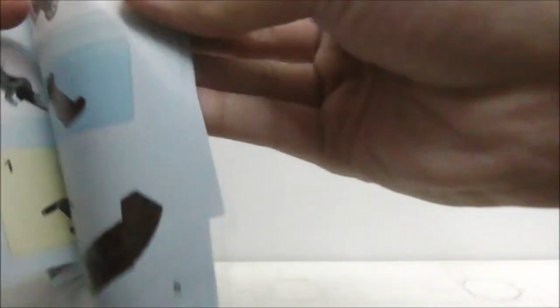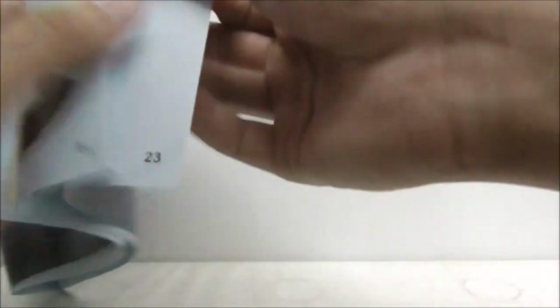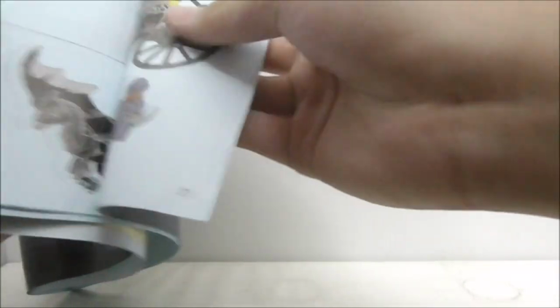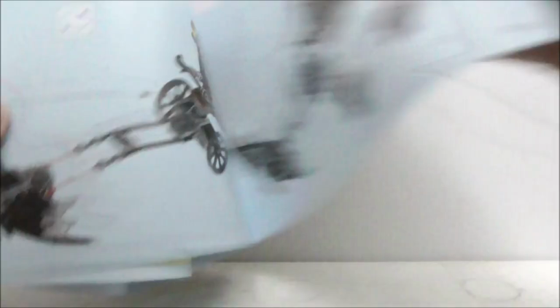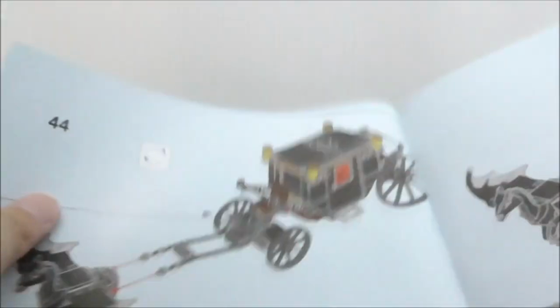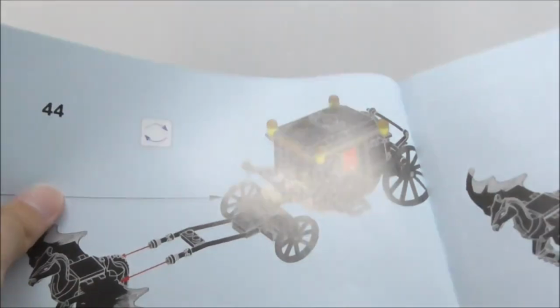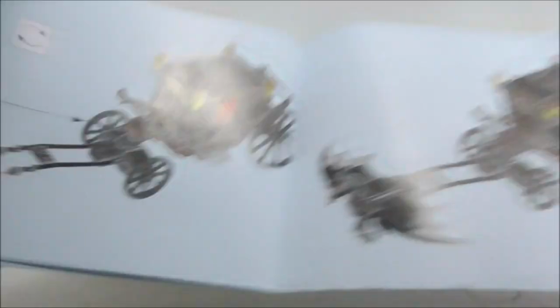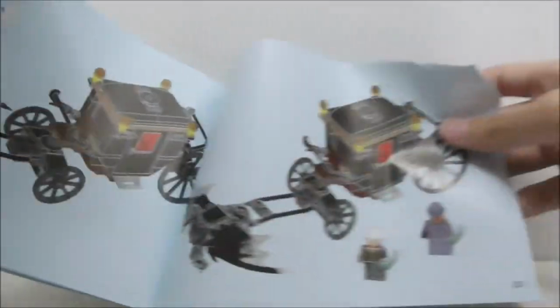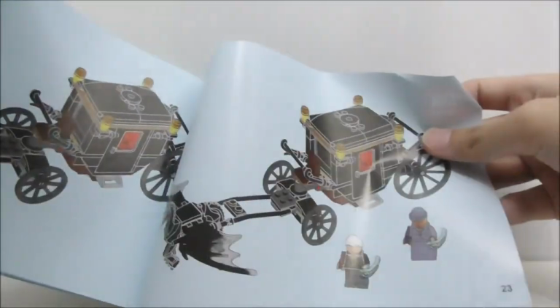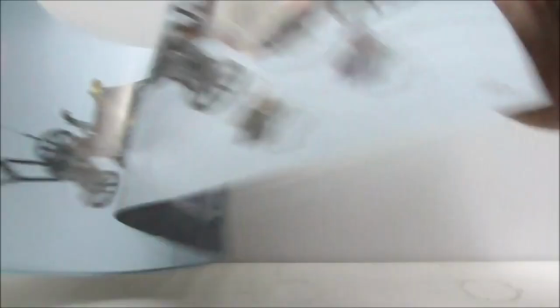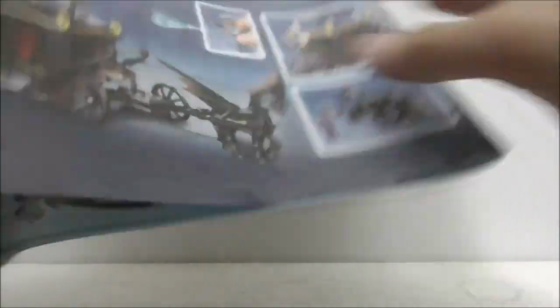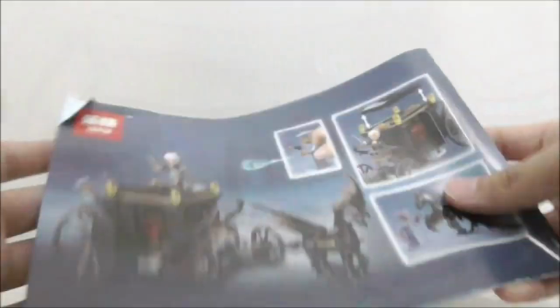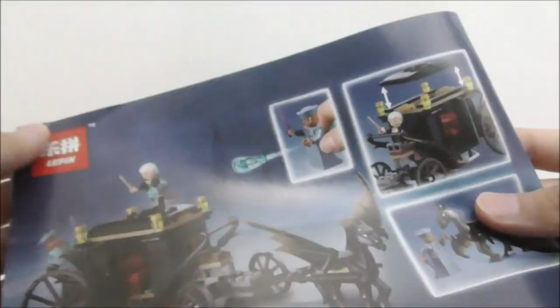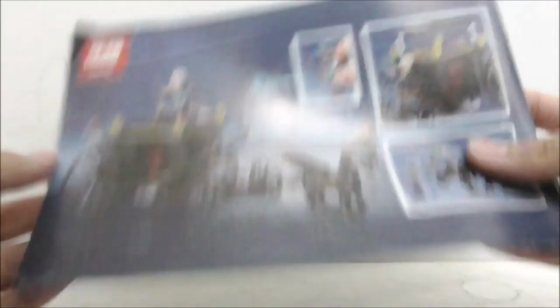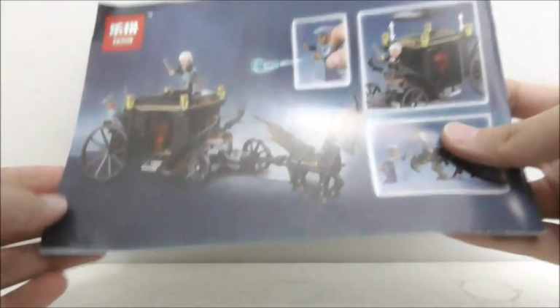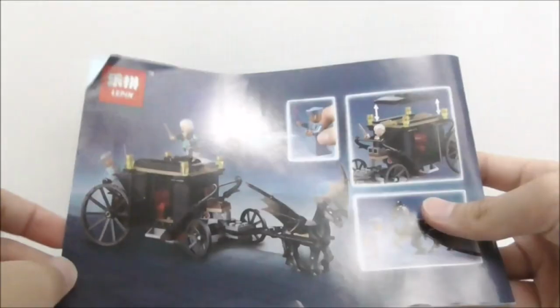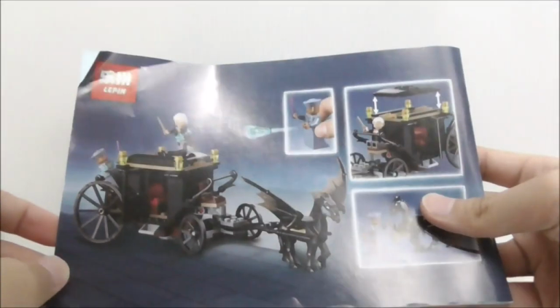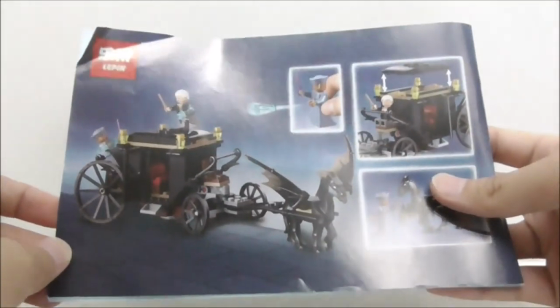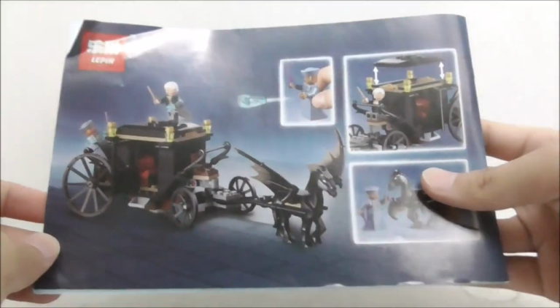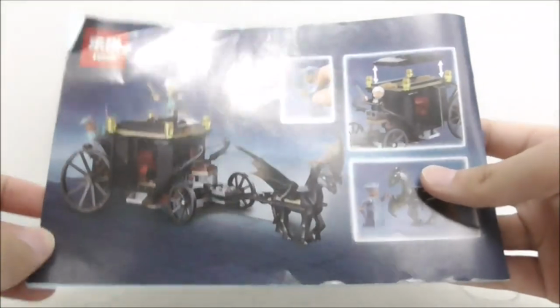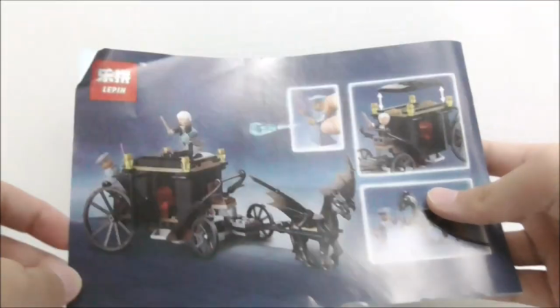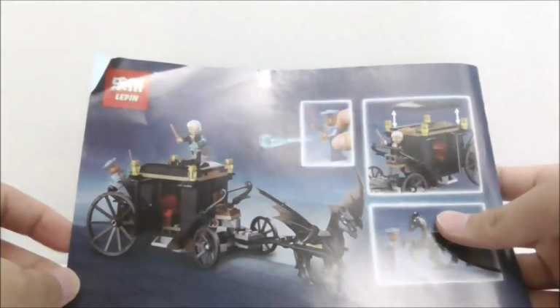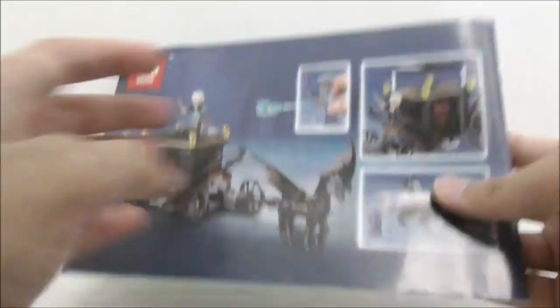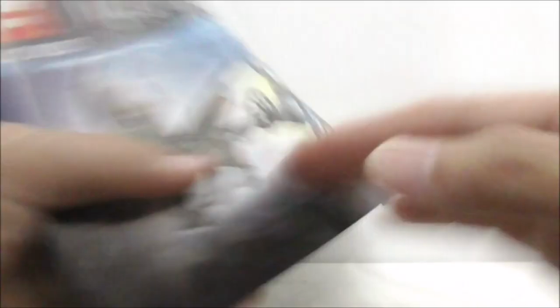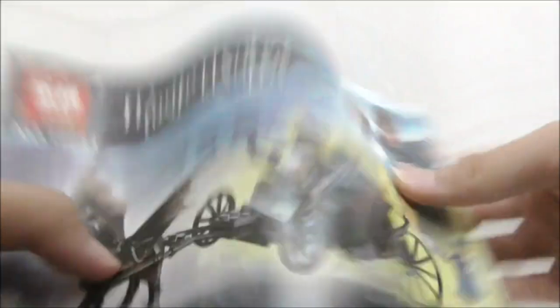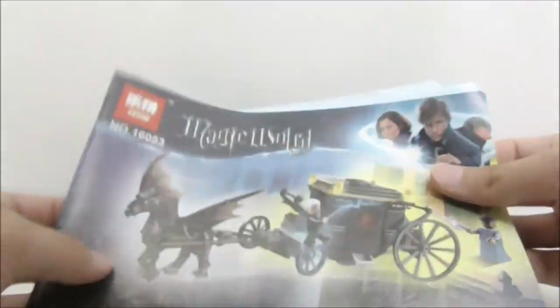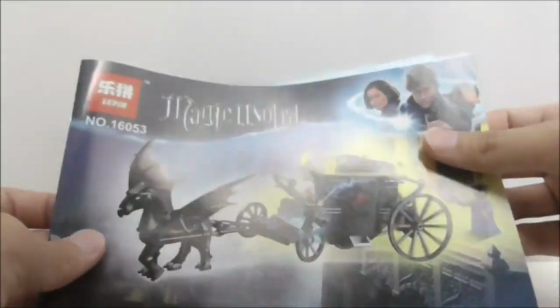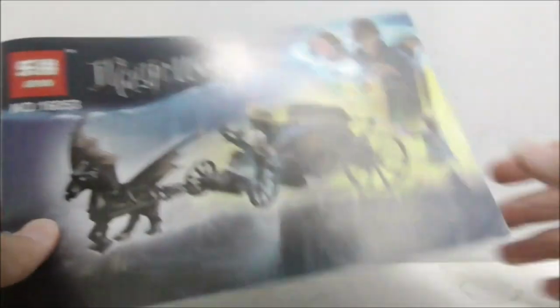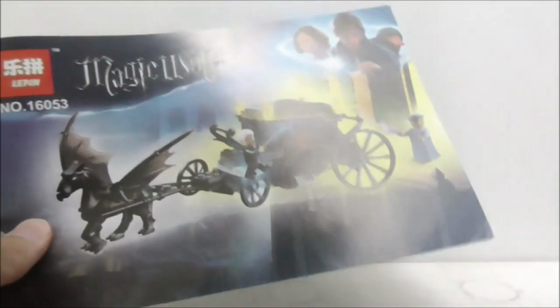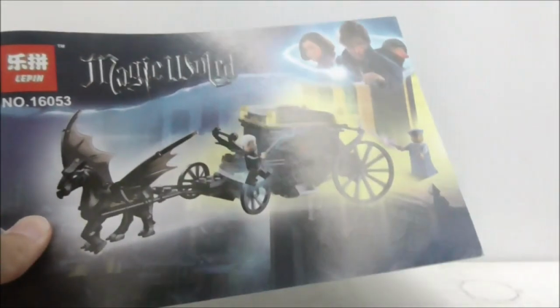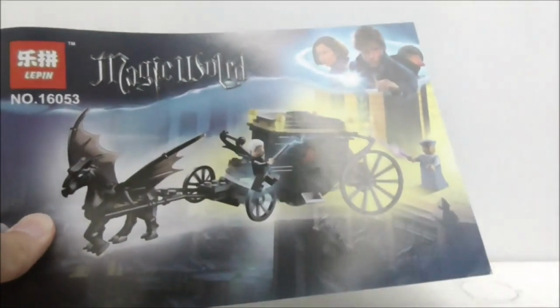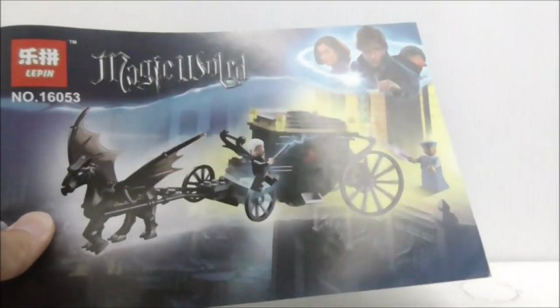This is the final page of the build, and this is the back of the instruction manual. That's pretty much it for the instructions.